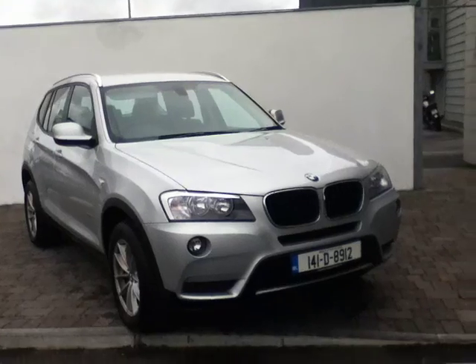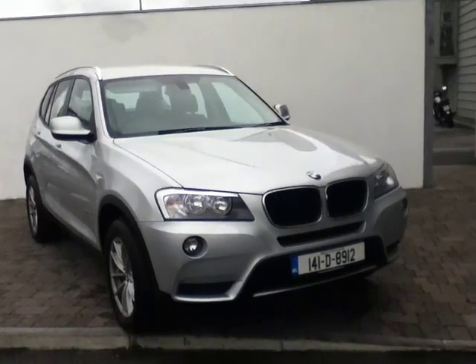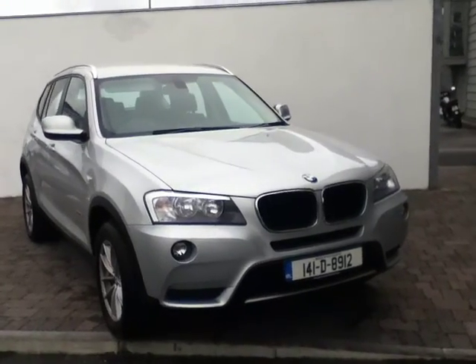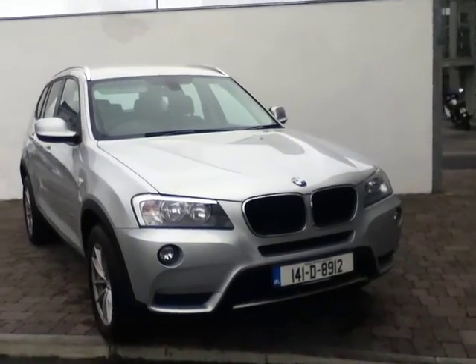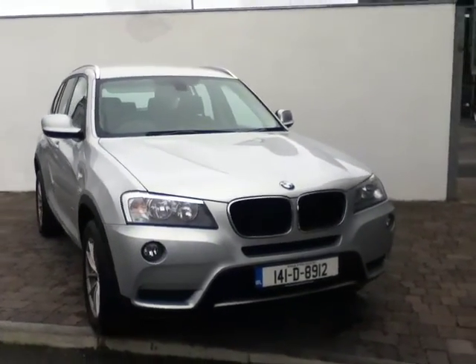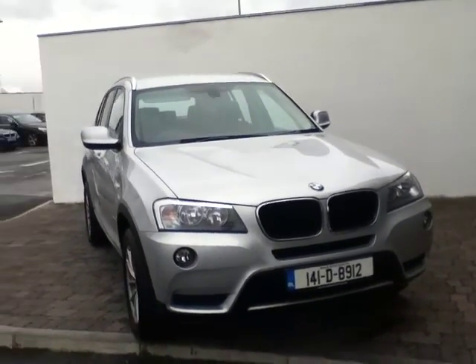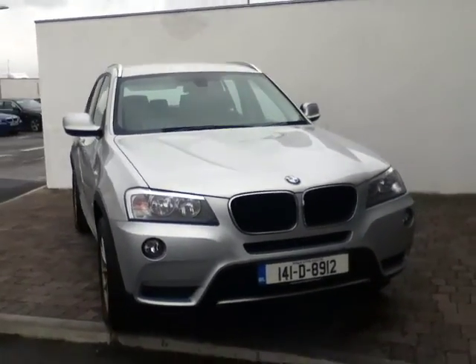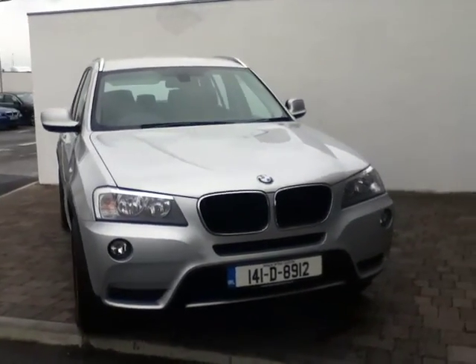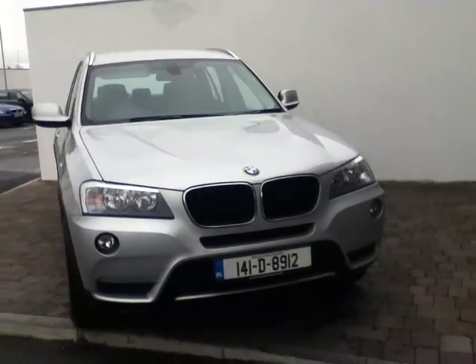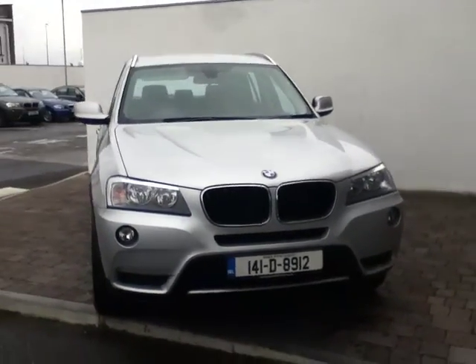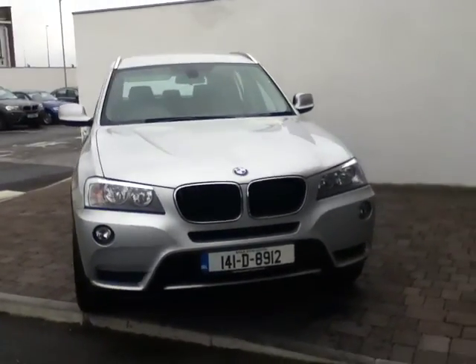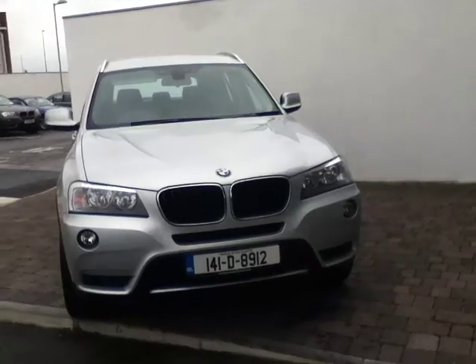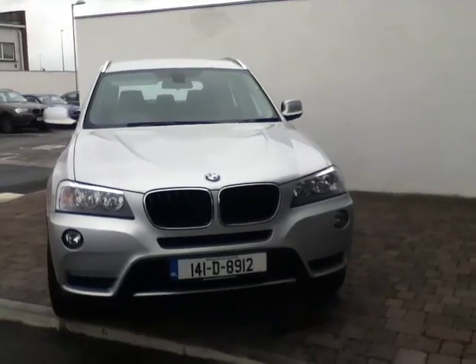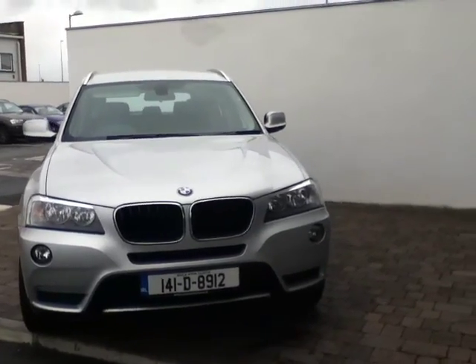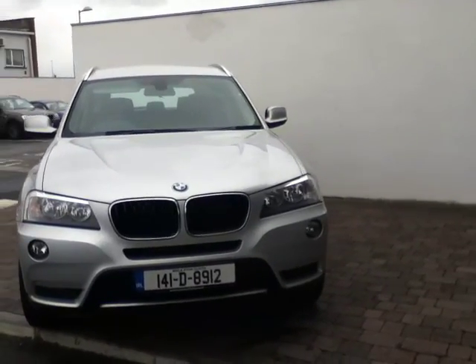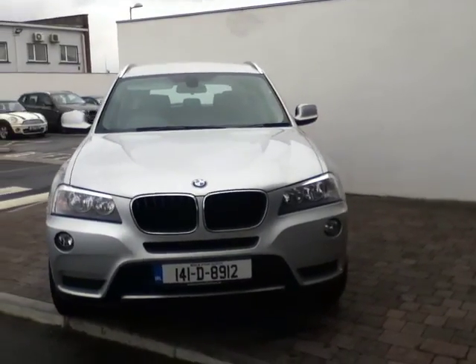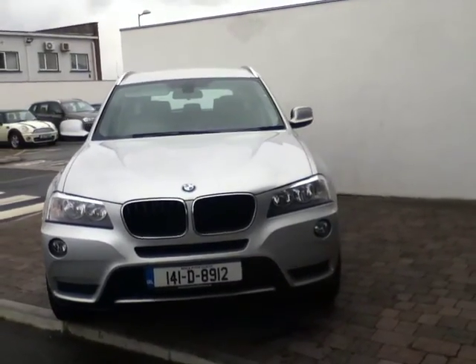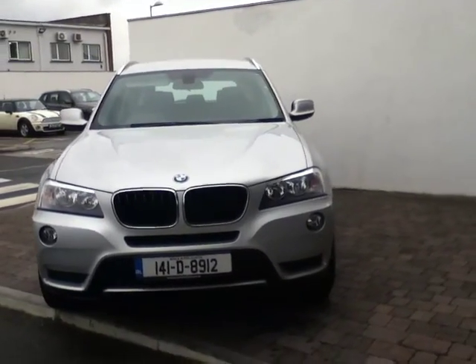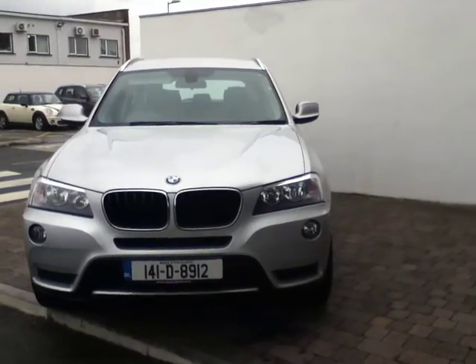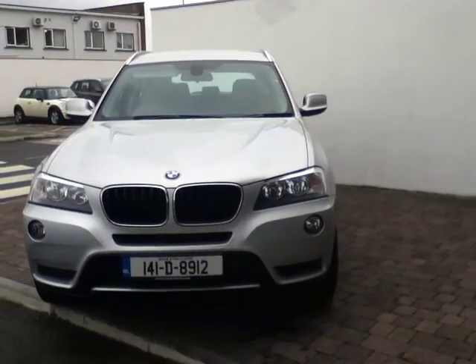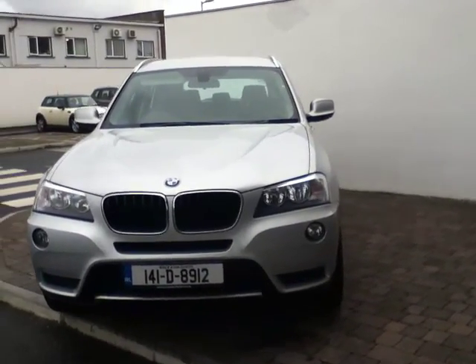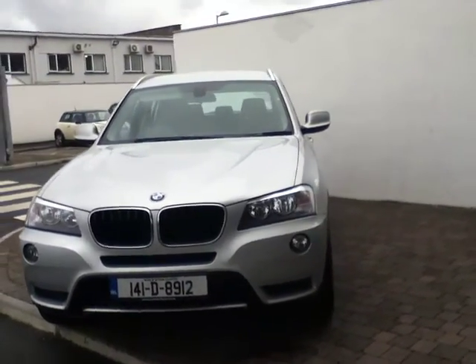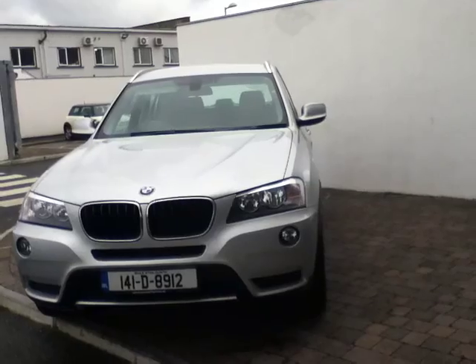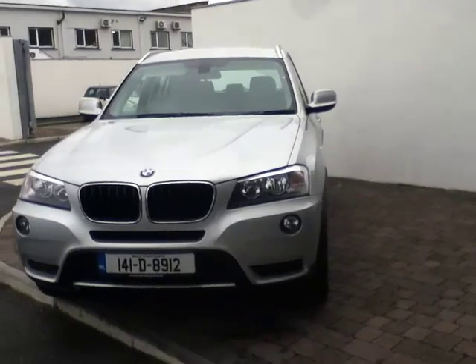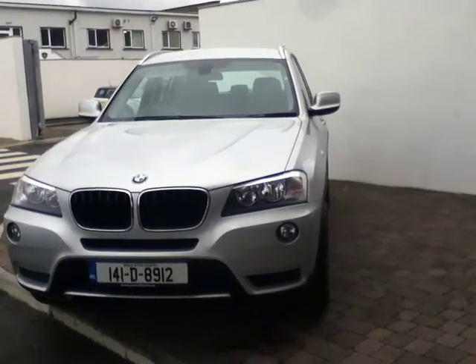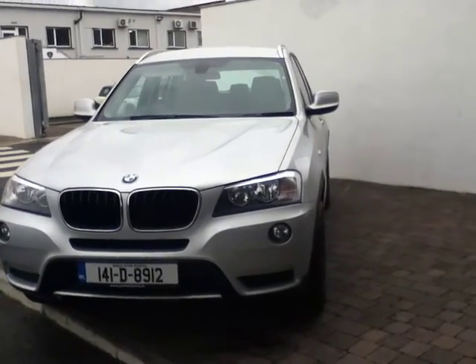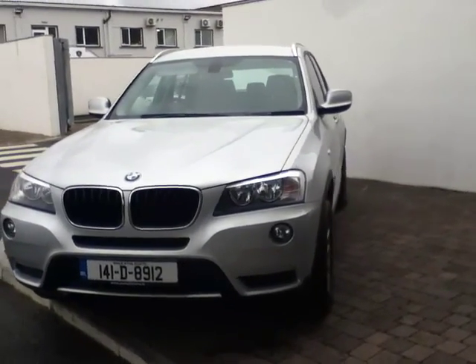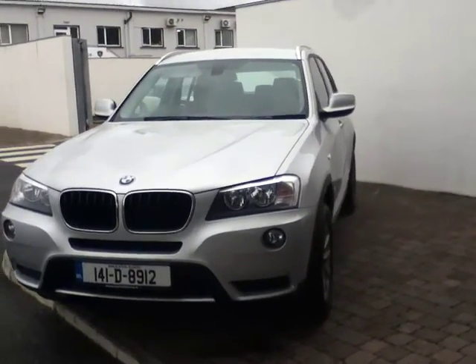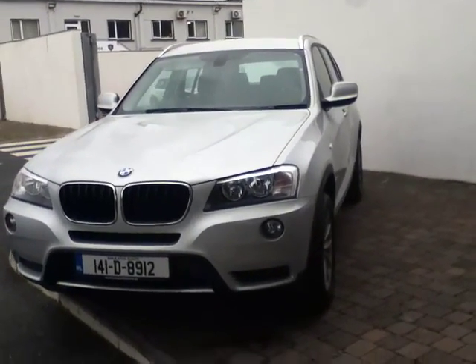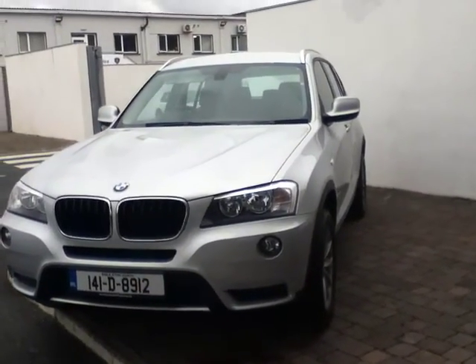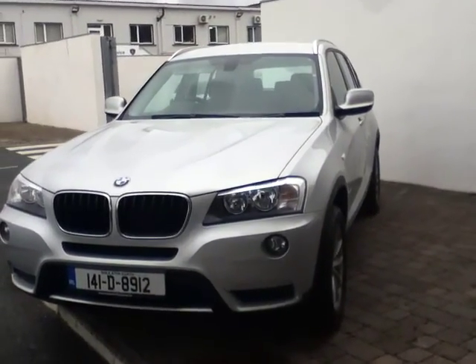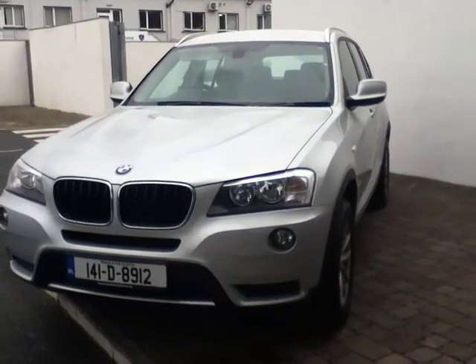Hello and welcome to Joe Duffy BMW. I'd like to start by thanking you for viewing this video. The car that we have to show you today is this beautiful 2014 X3 18D SE that we have for sale. This car is an S-Drive, which means it pairs a rear wheel drive.